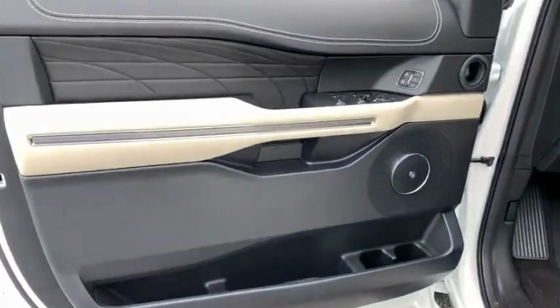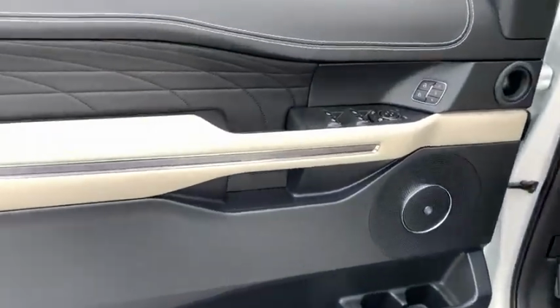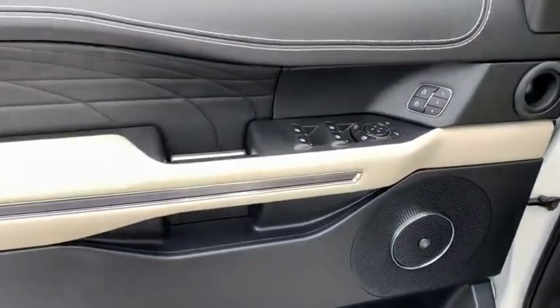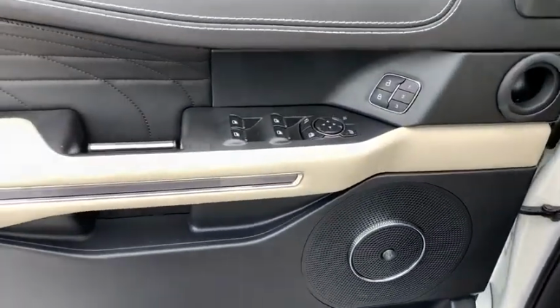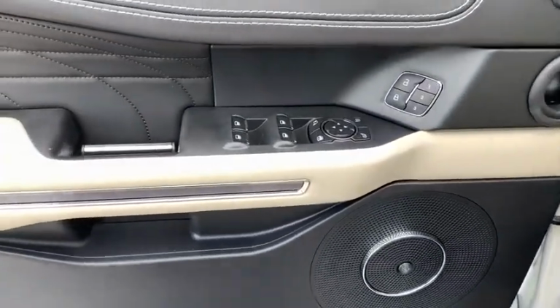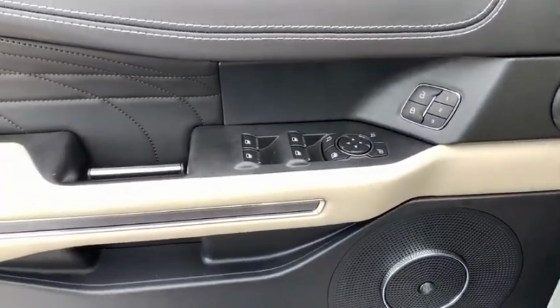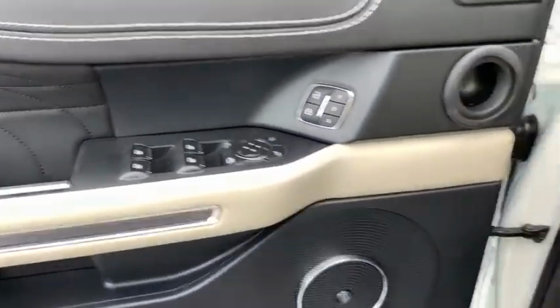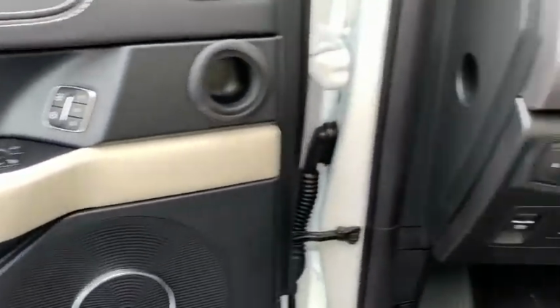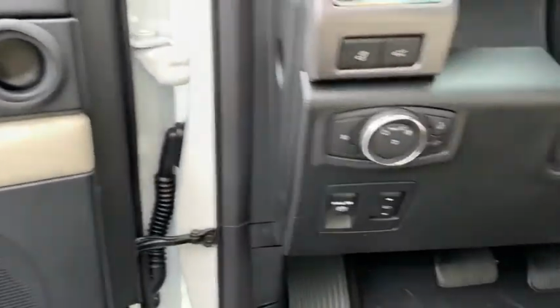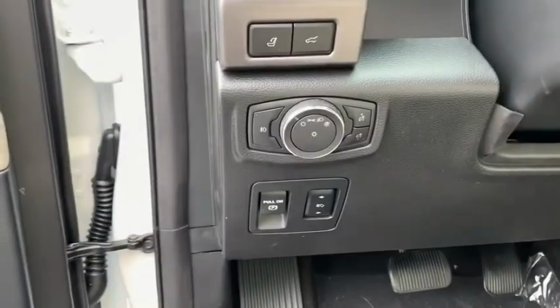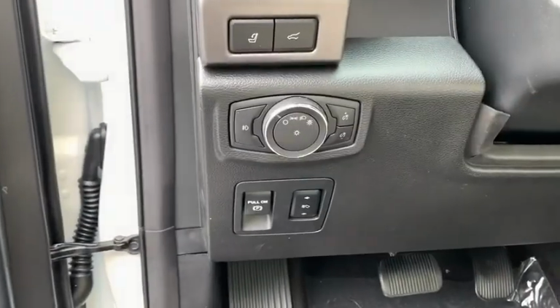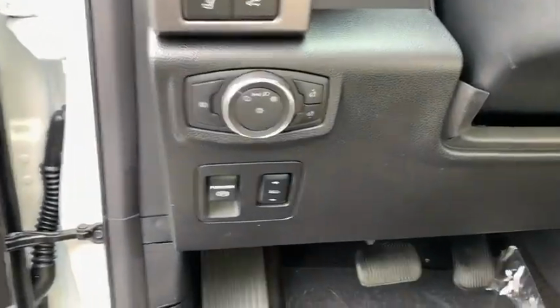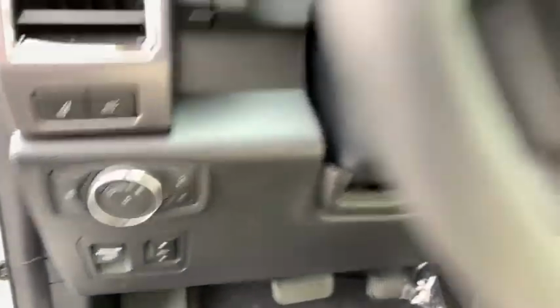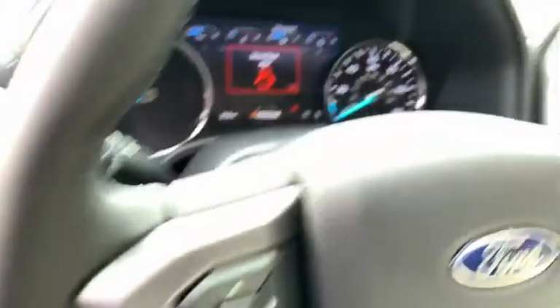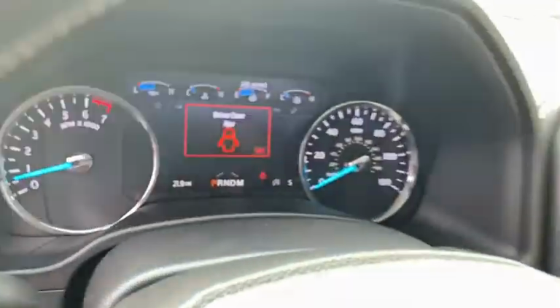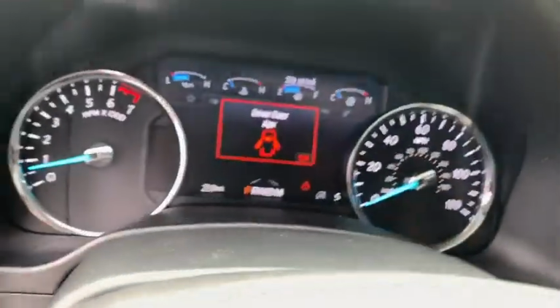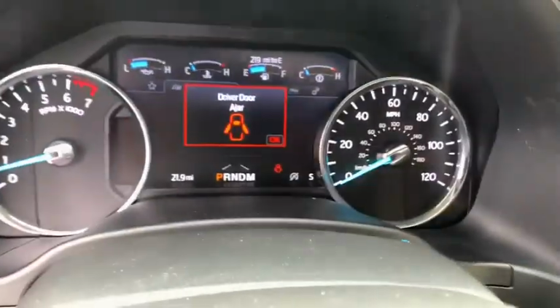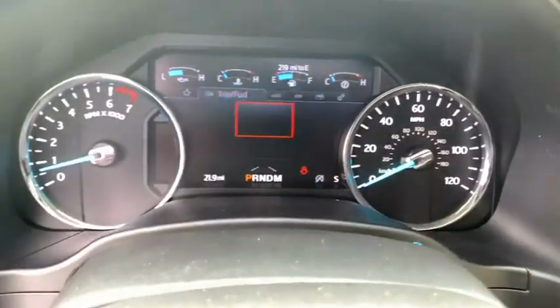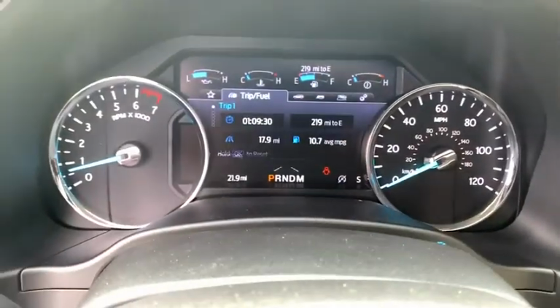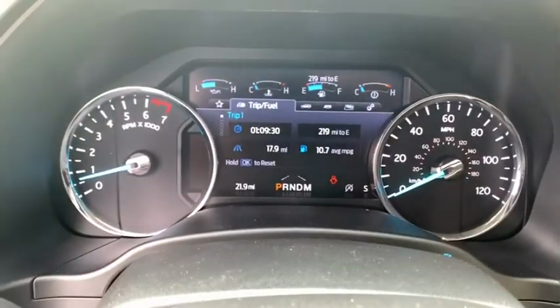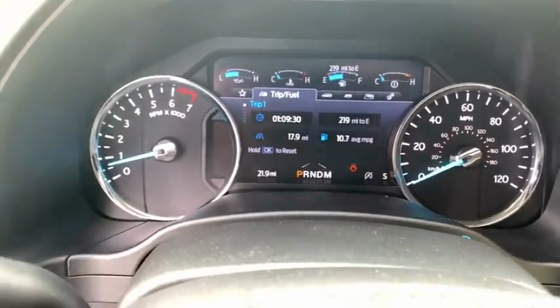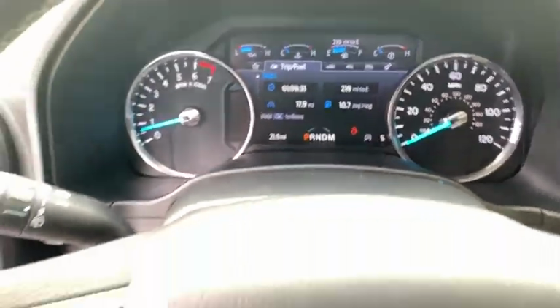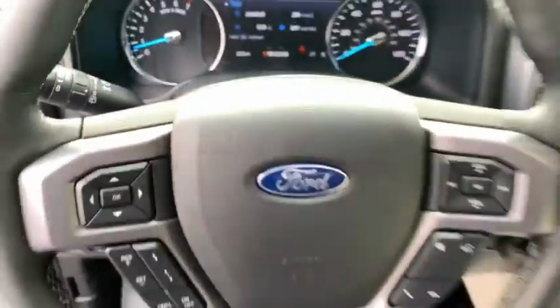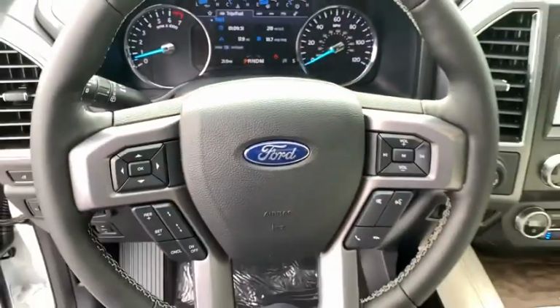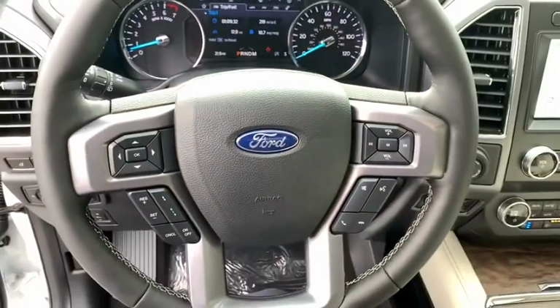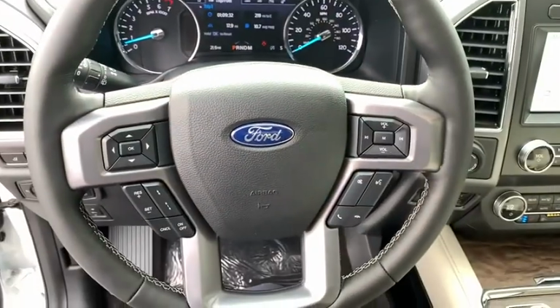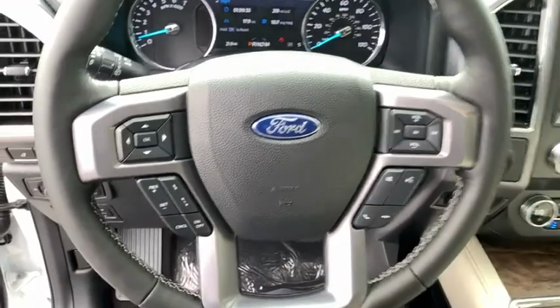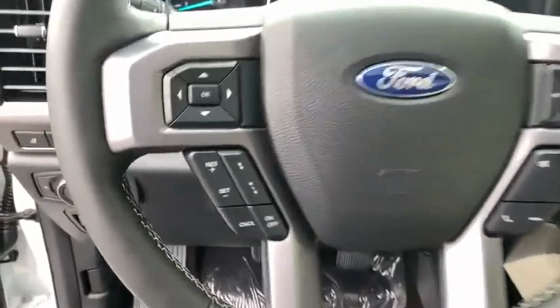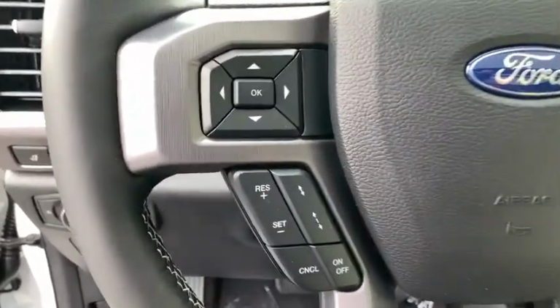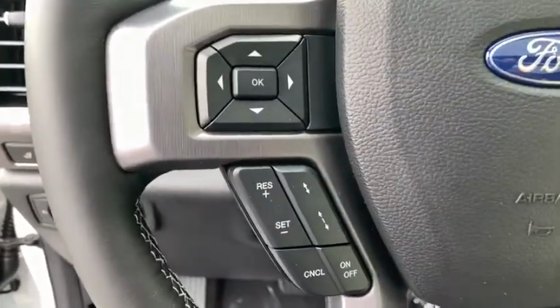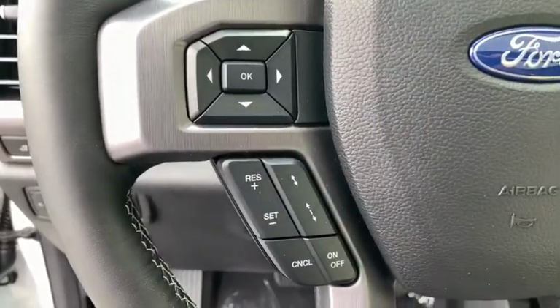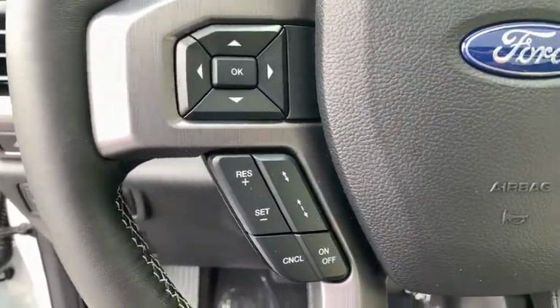Fog lights. Security system. Compass. Power windows. Heated steering wheel. Trip computer. Rear window defroster. Heated front seats. Overhead console. Come see the car for yourself.